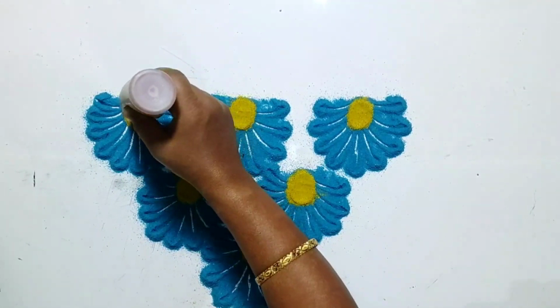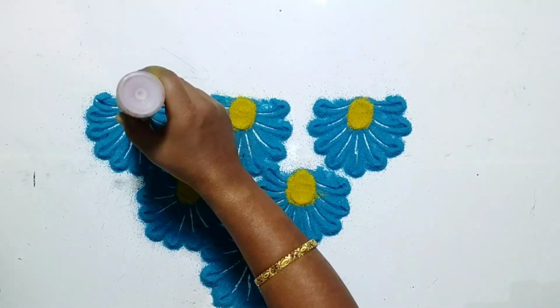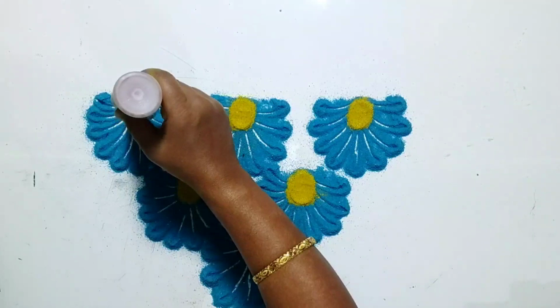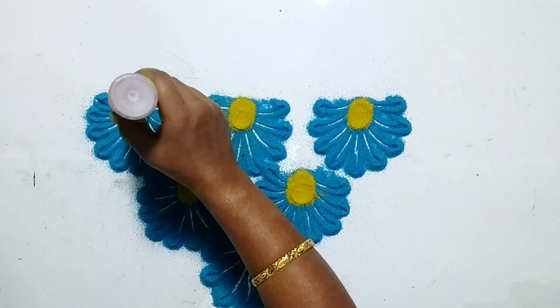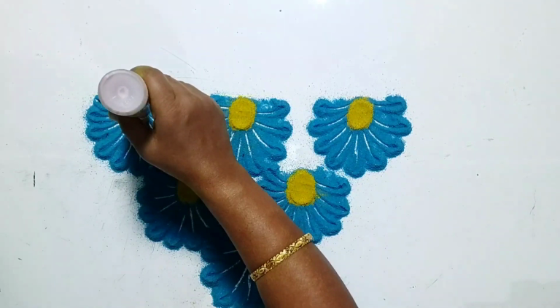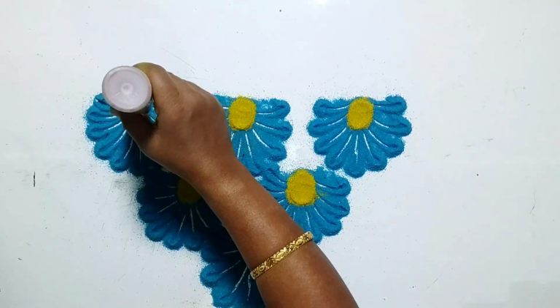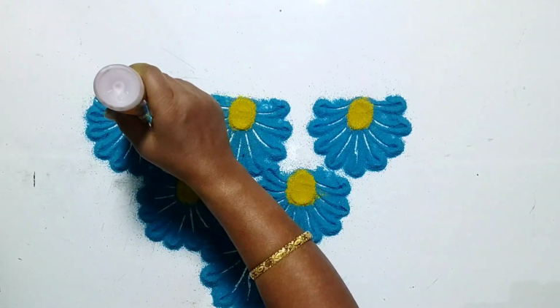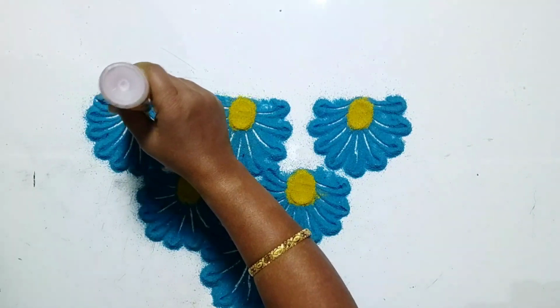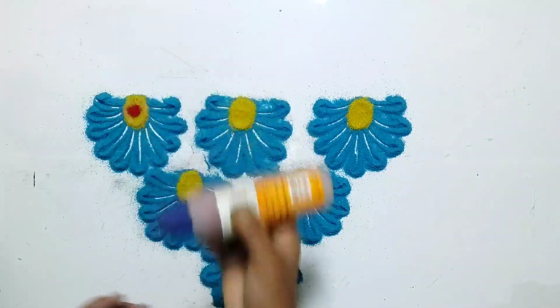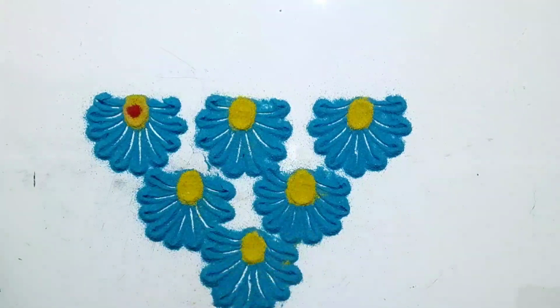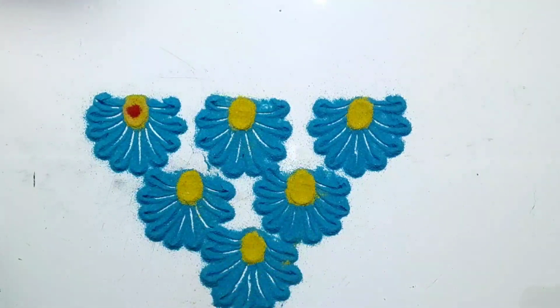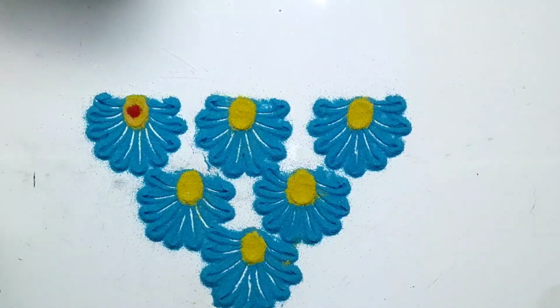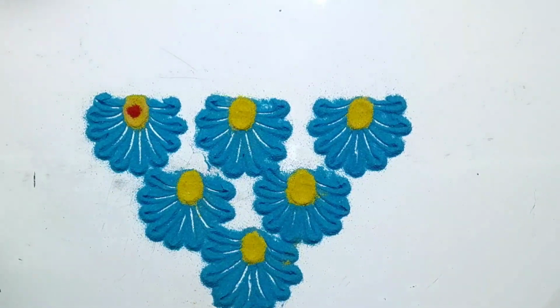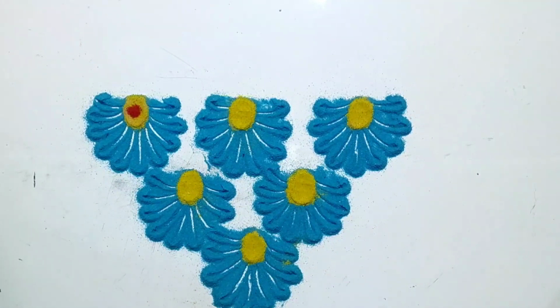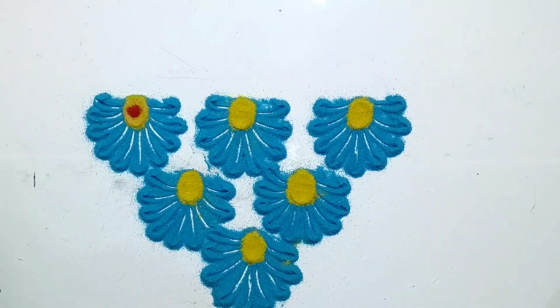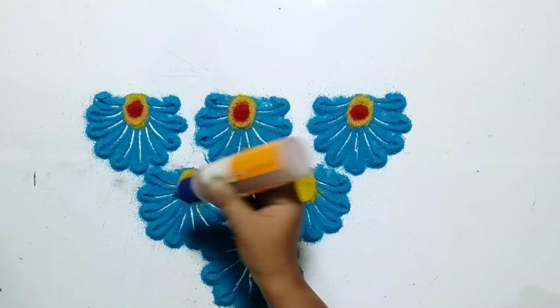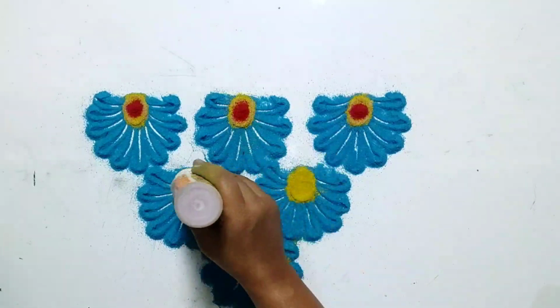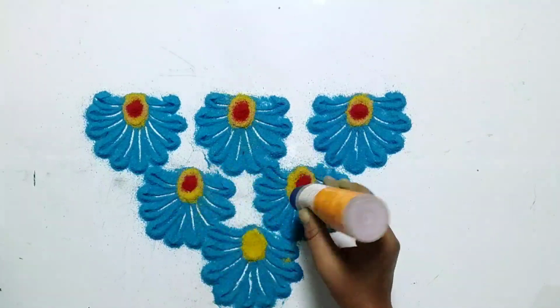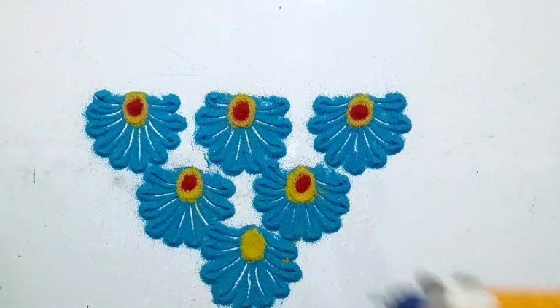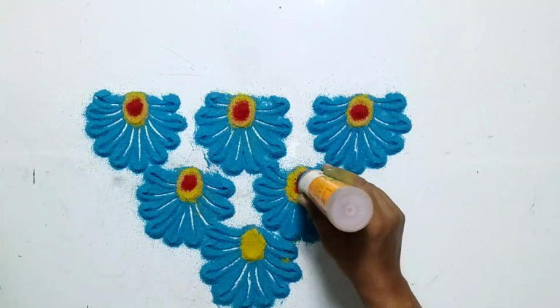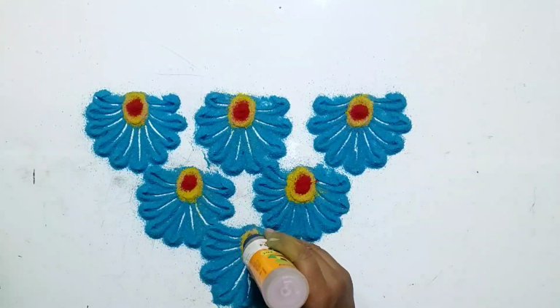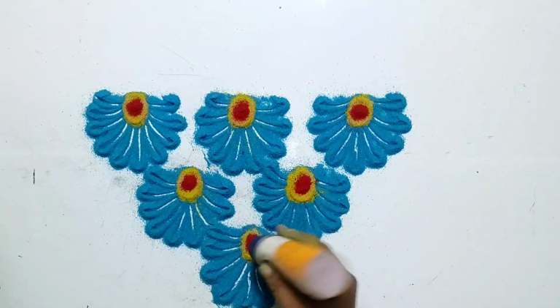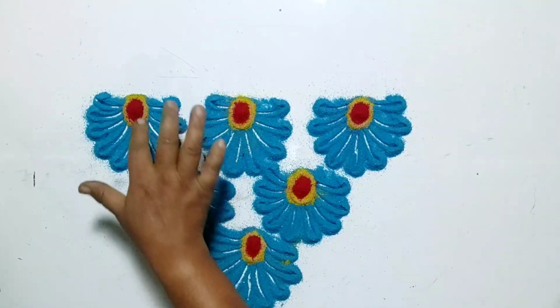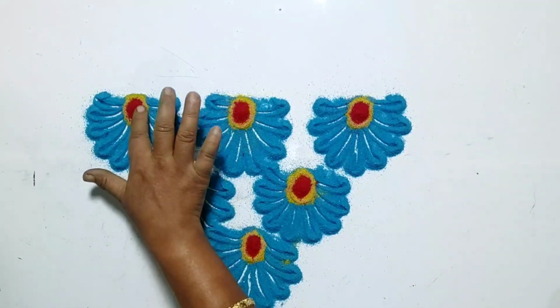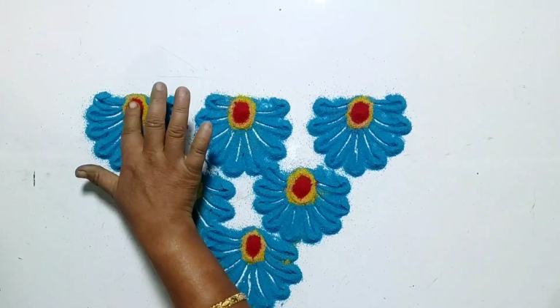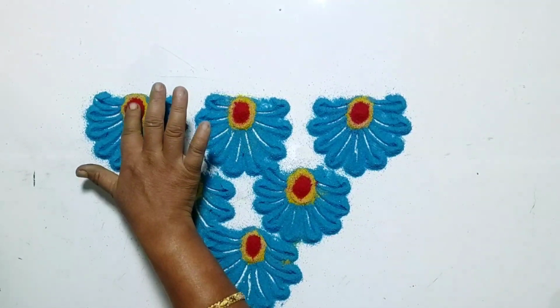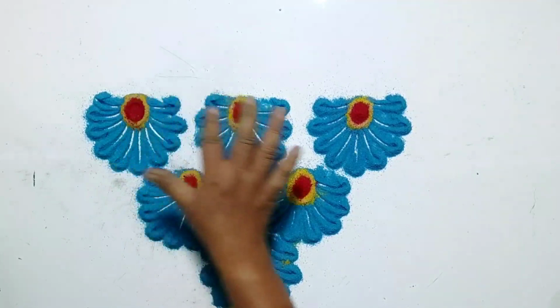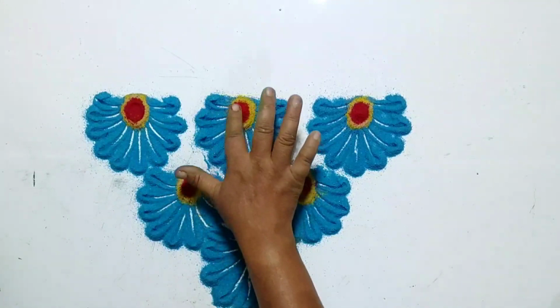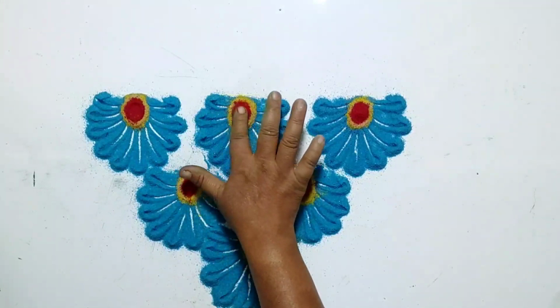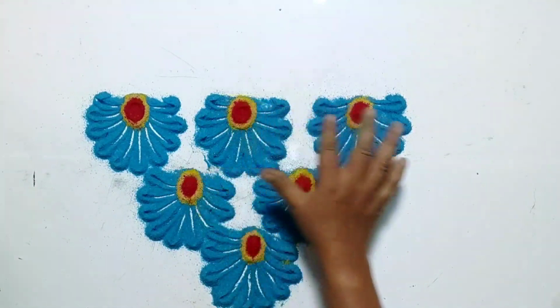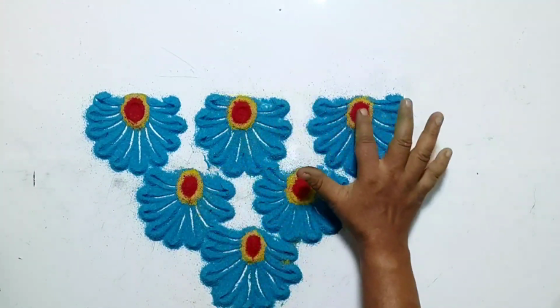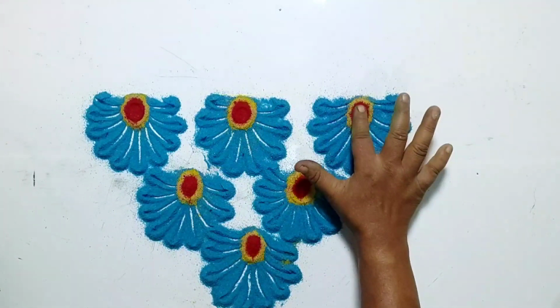Now put some red dots, and press them once again with your finger.